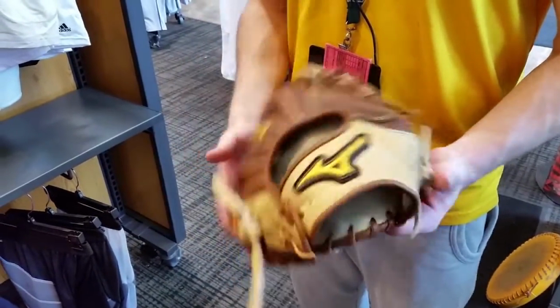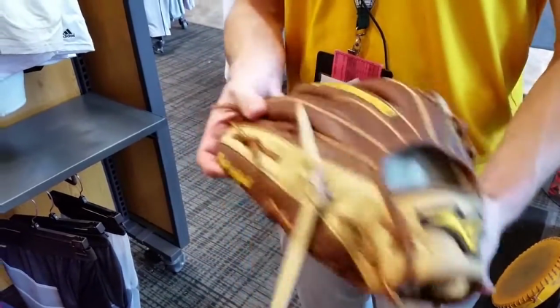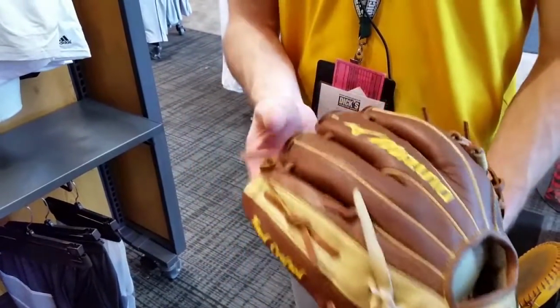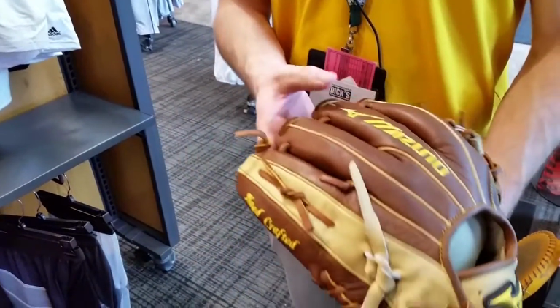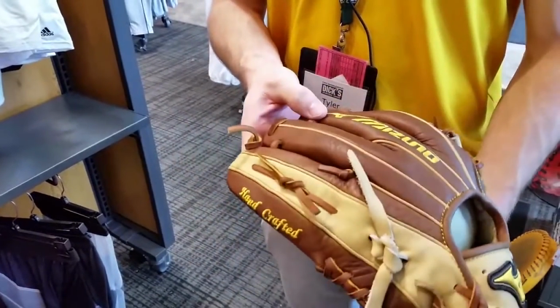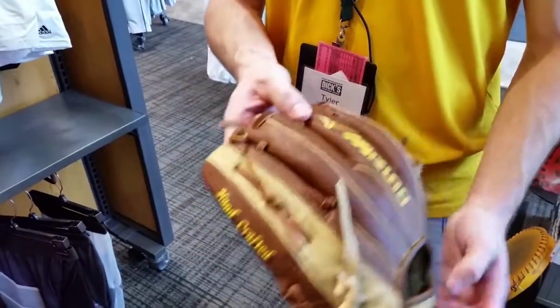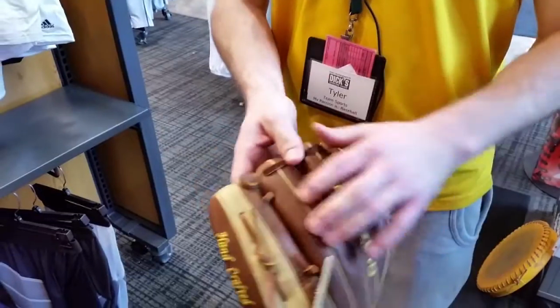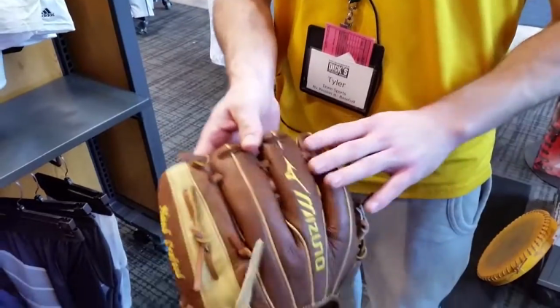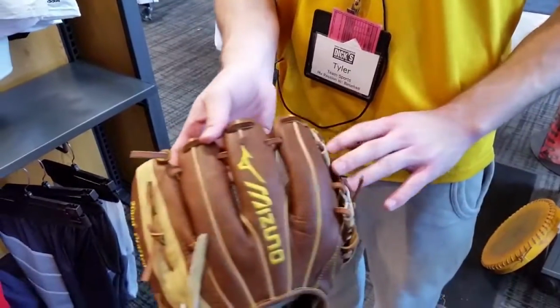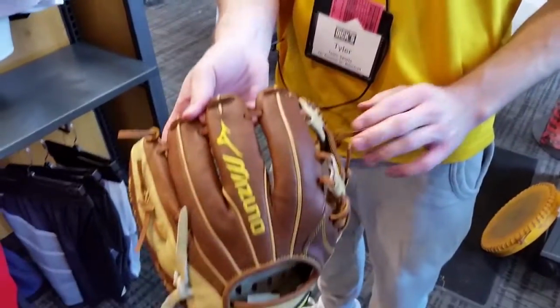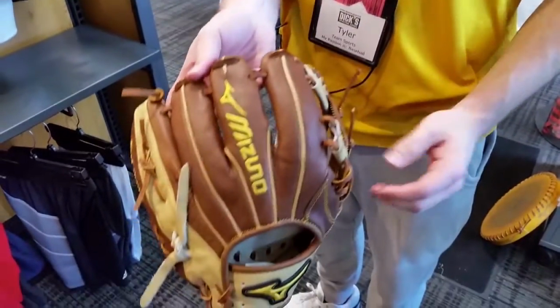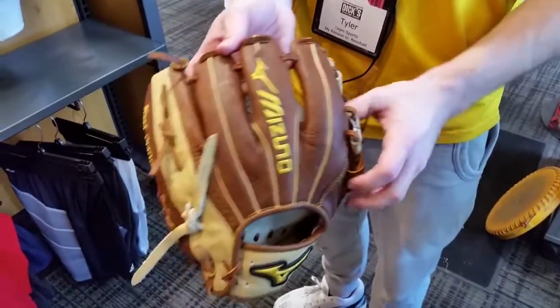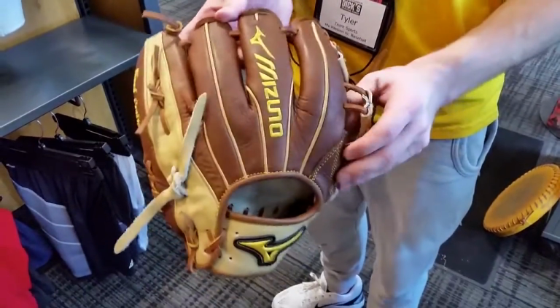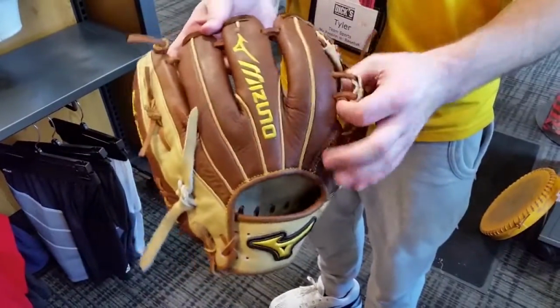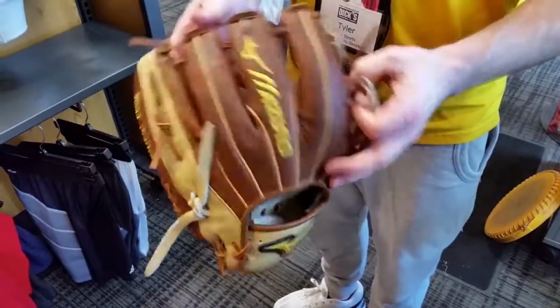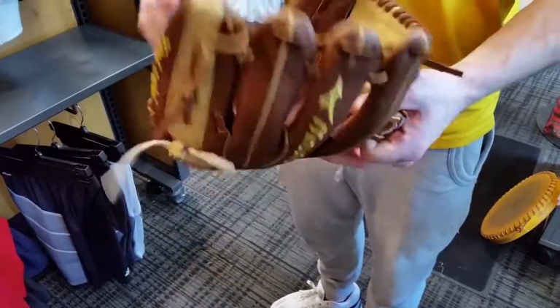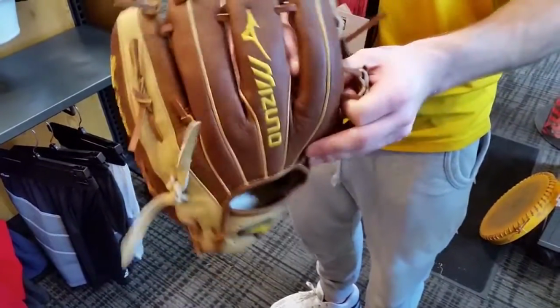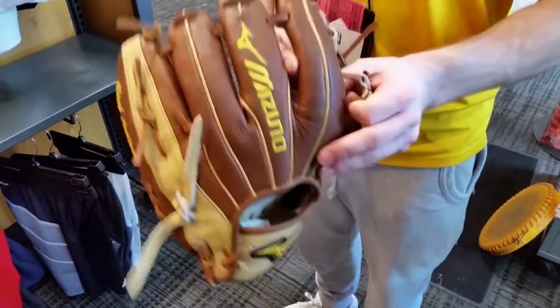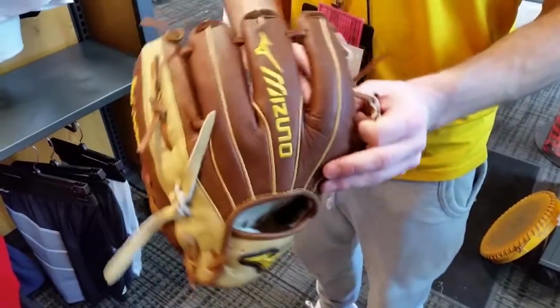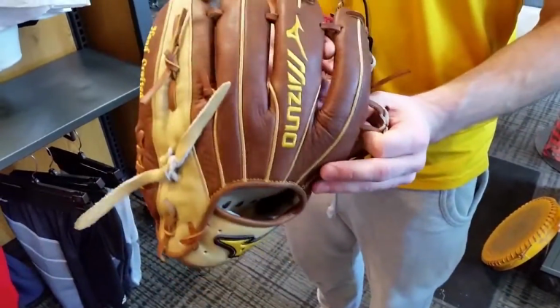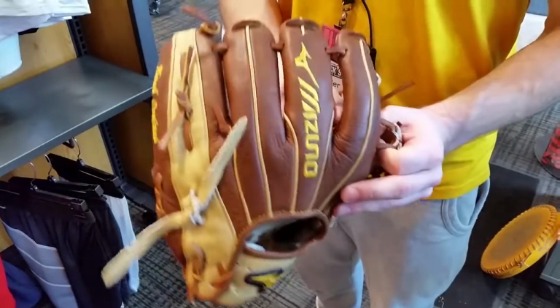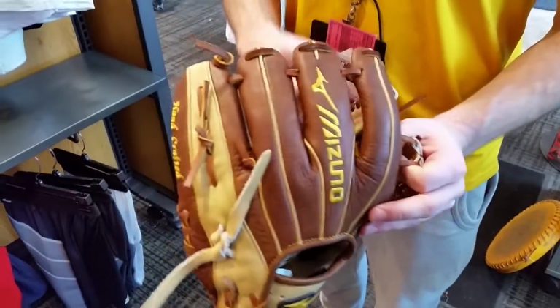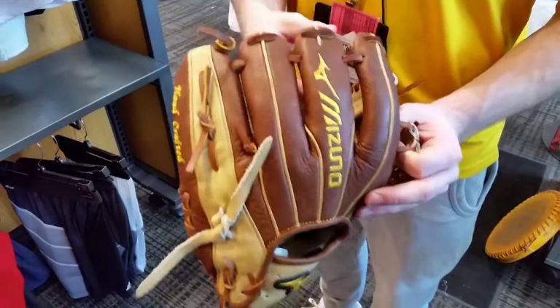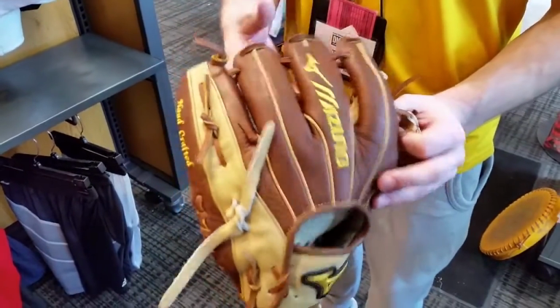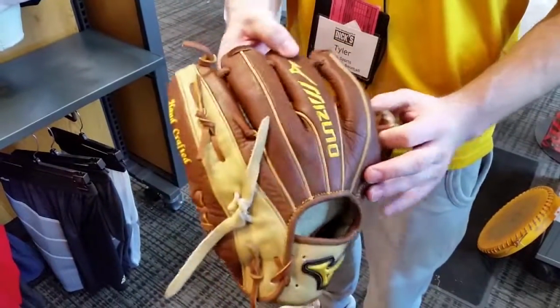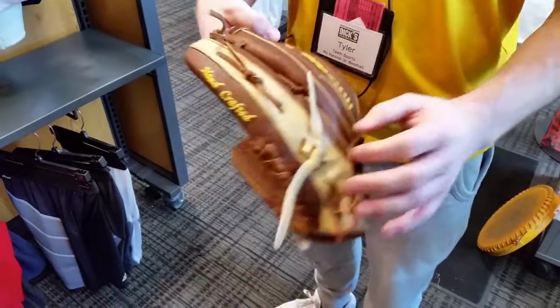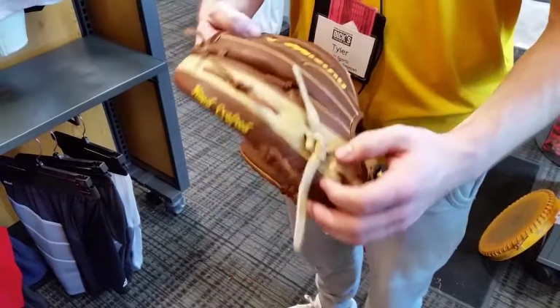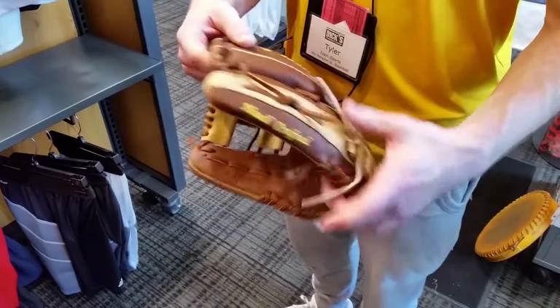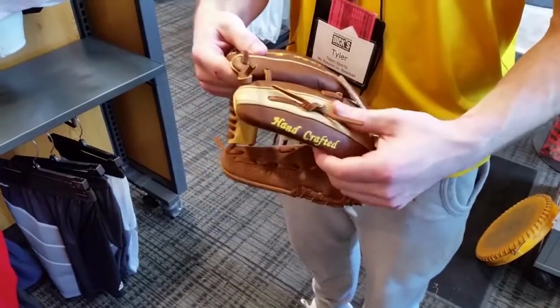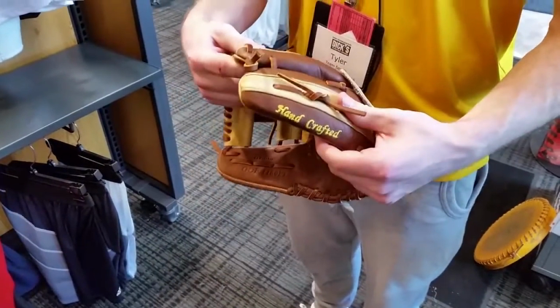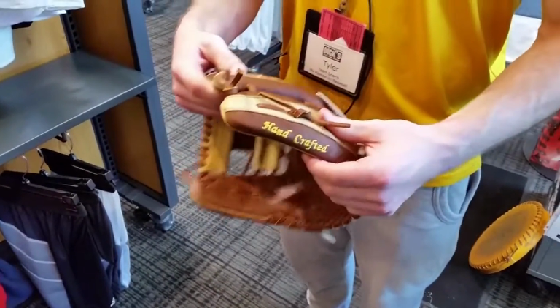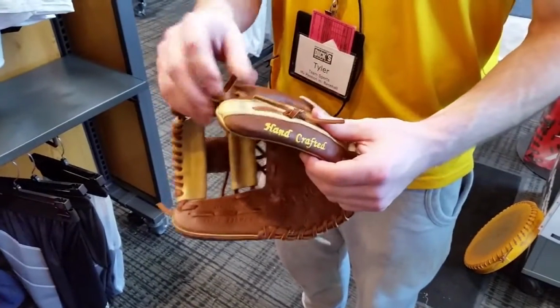Some other good things: always double check your laces and make sure they're not getting worn through. Check between your fingers, make sure they're not tearing through any seams of the leather, because the sooner you catch that stuff, the easier it is to fix.